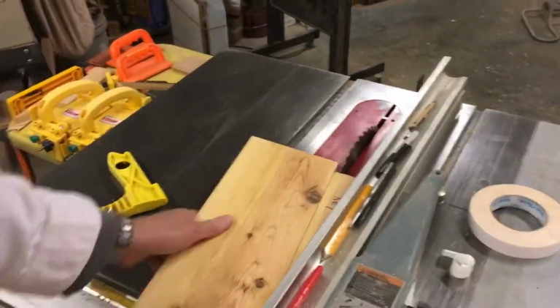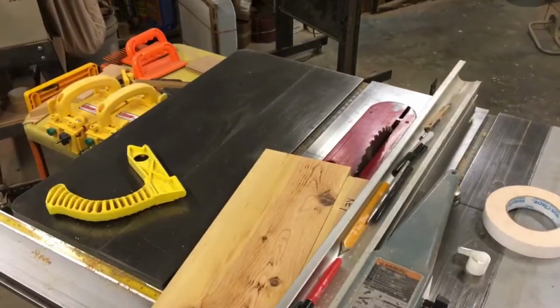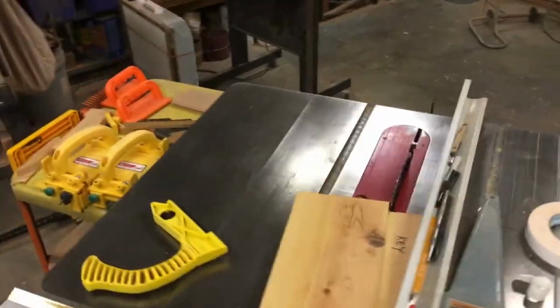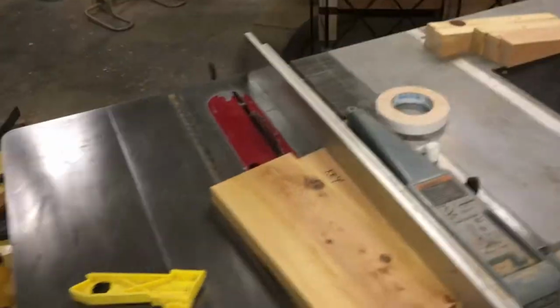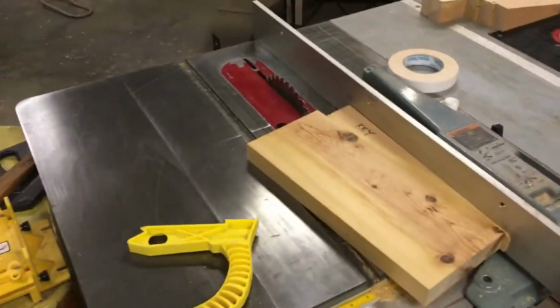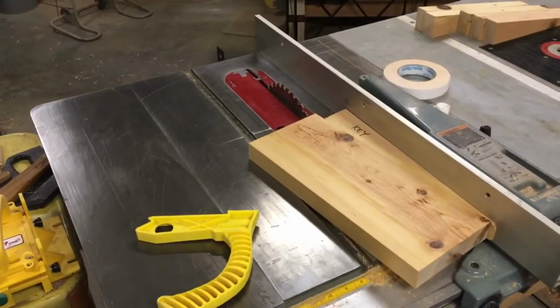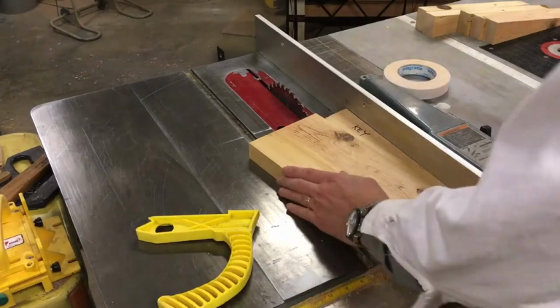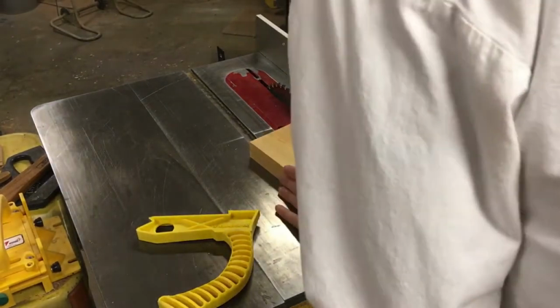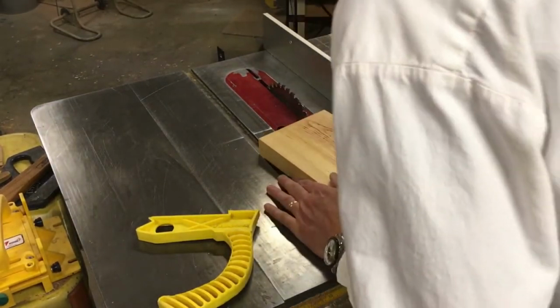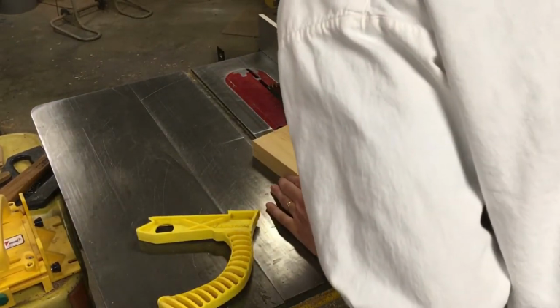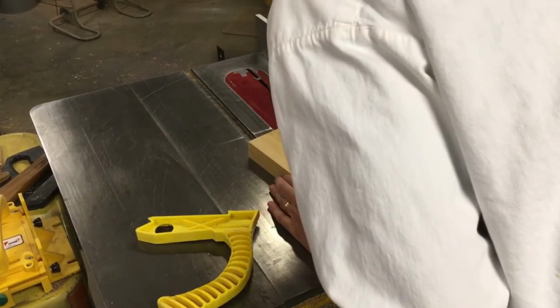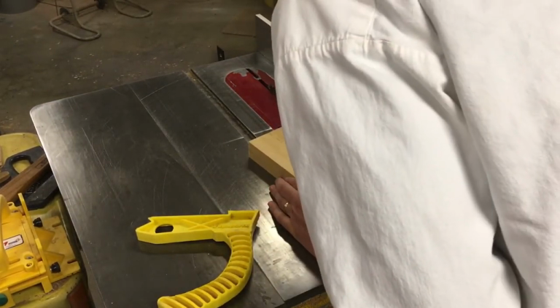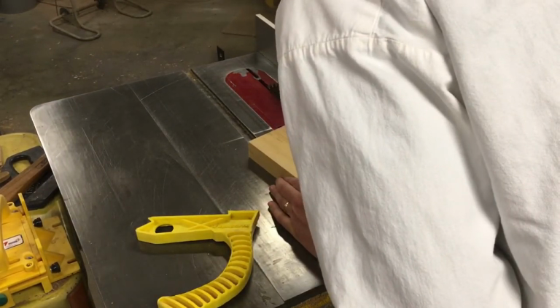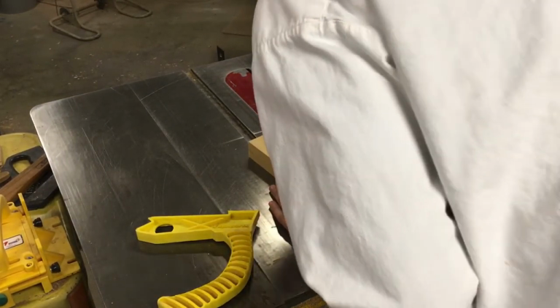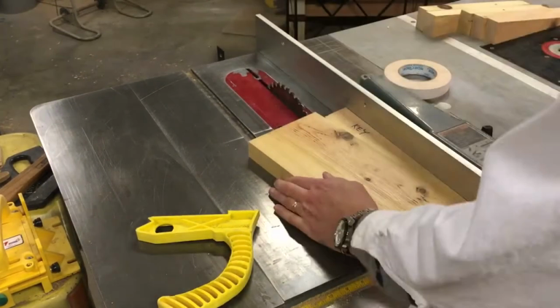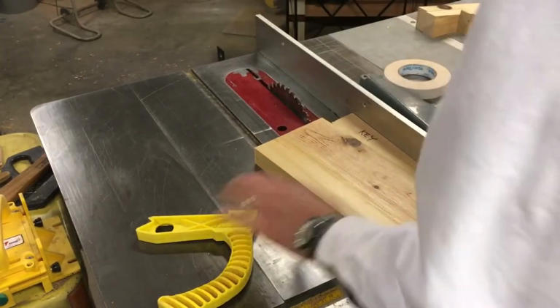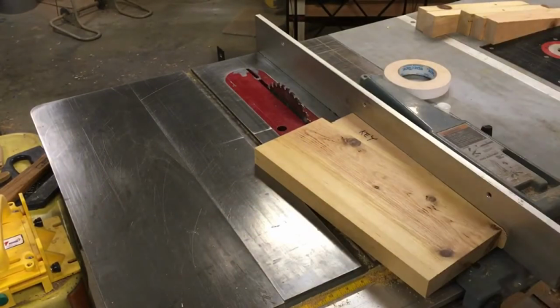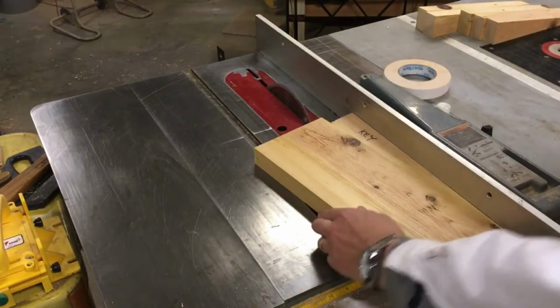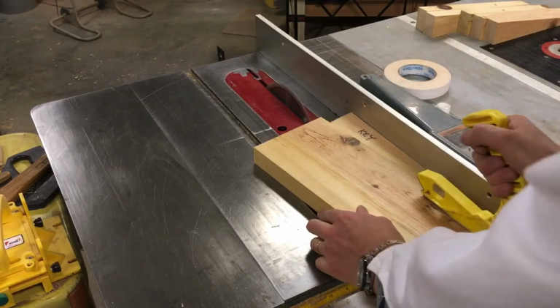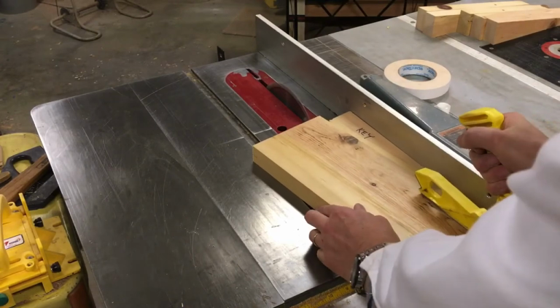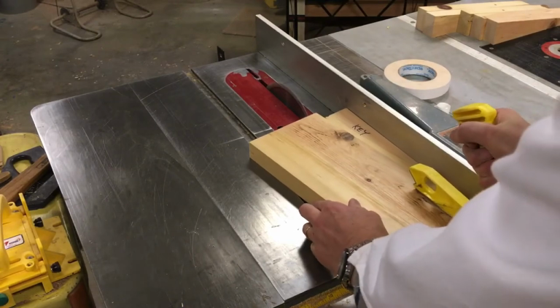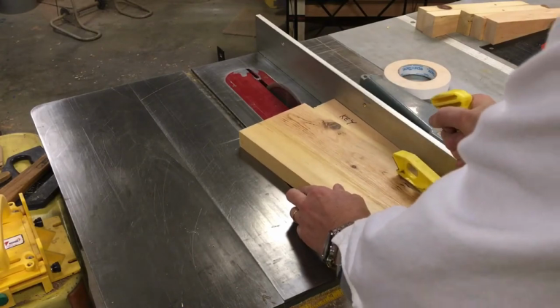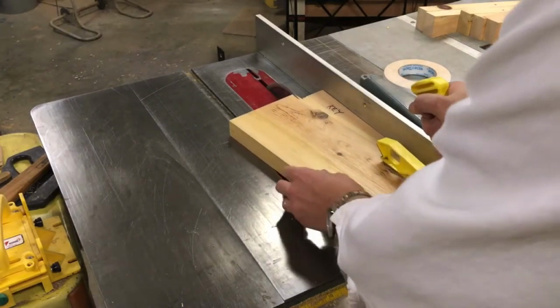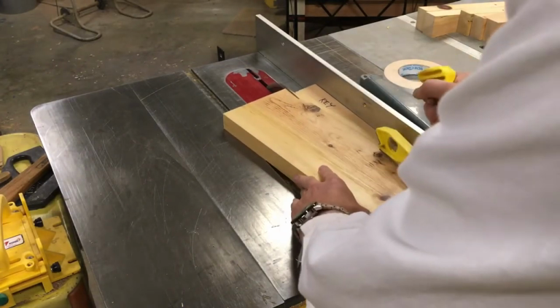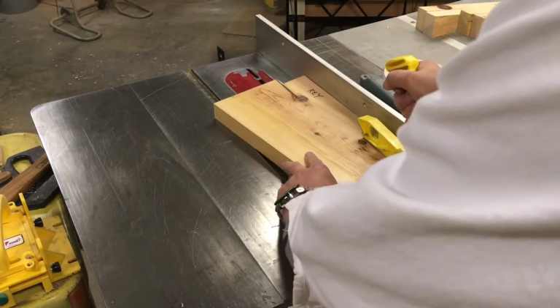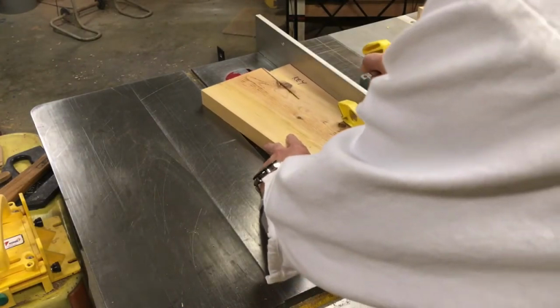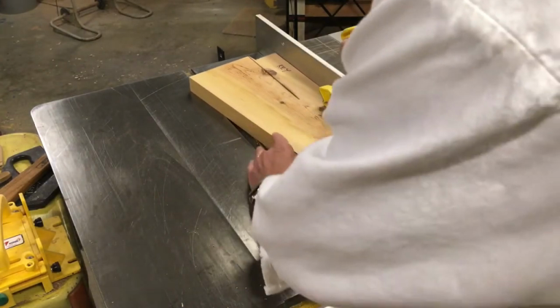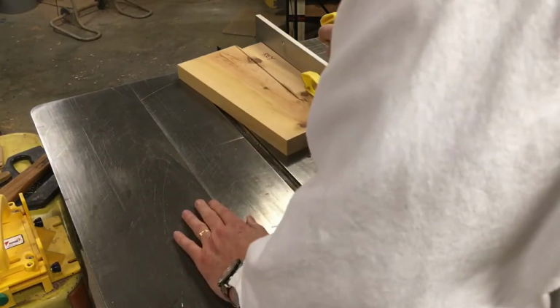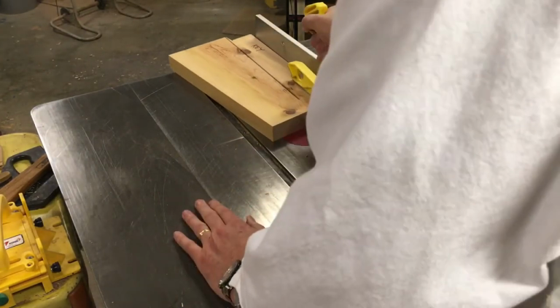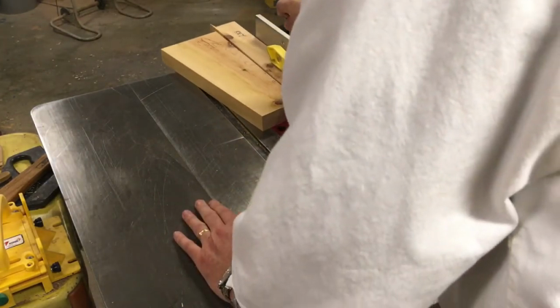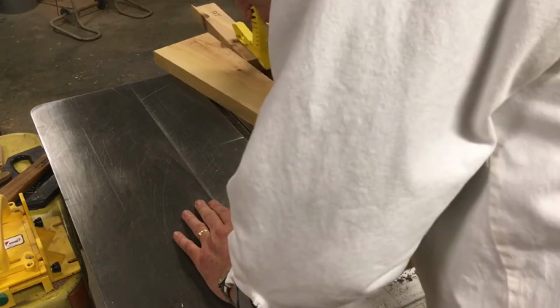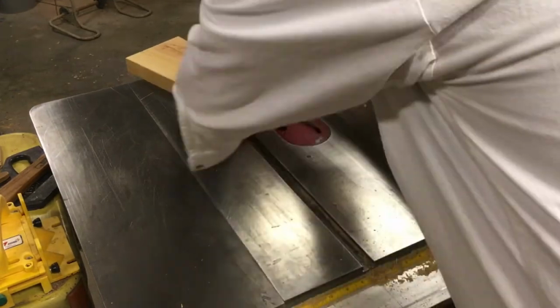Using that original wedge up against the fence, I go ahead and line the blade up so it's right on the tip of the next piece, and I can slide it right through the saw. This guarantees an identical angle.